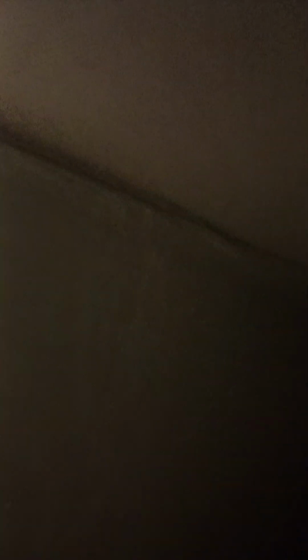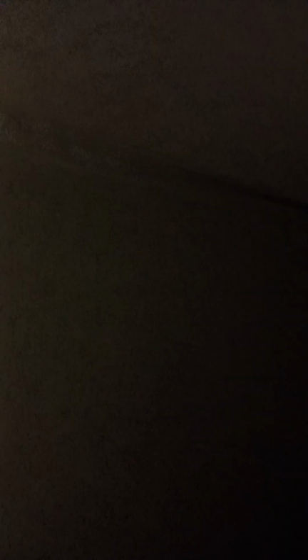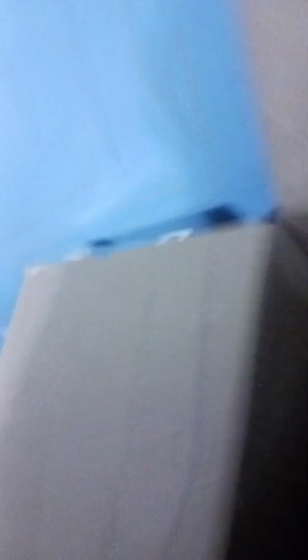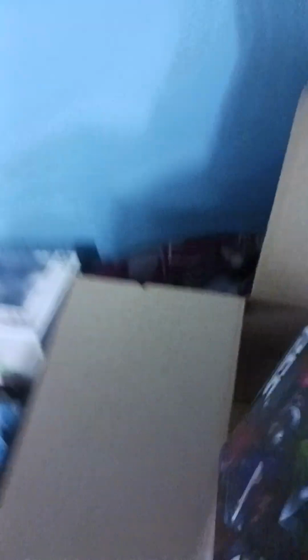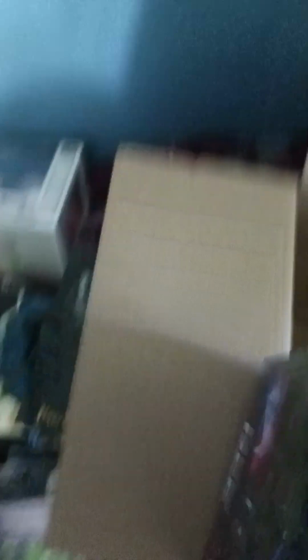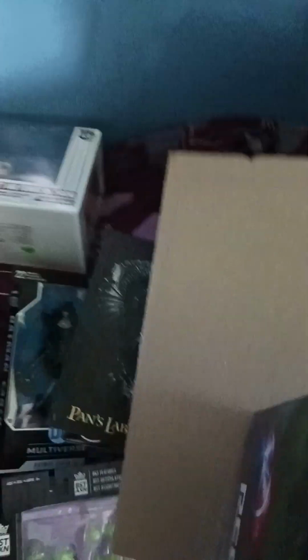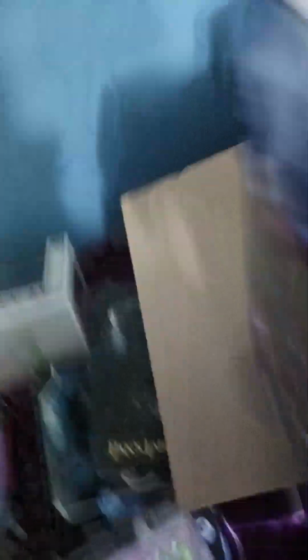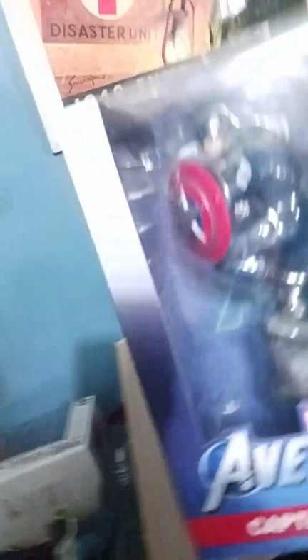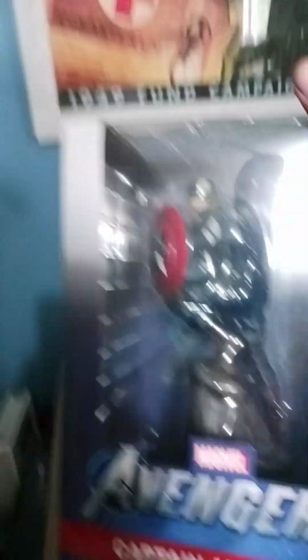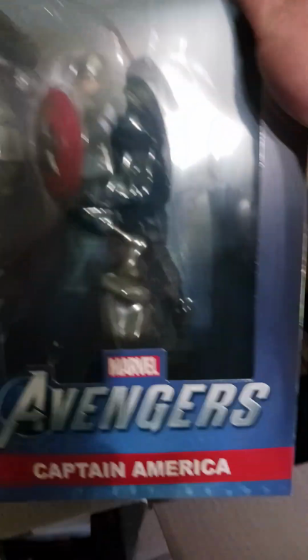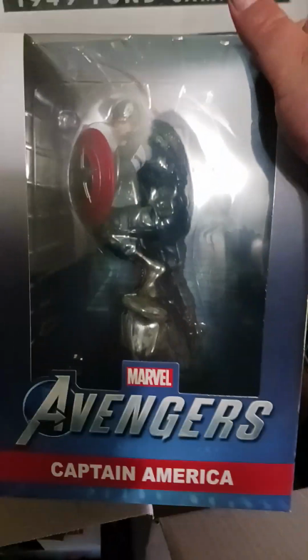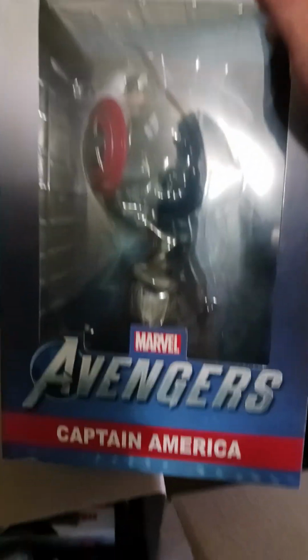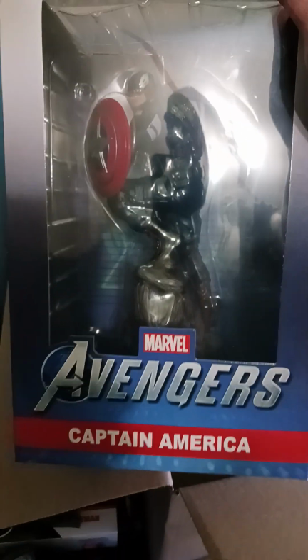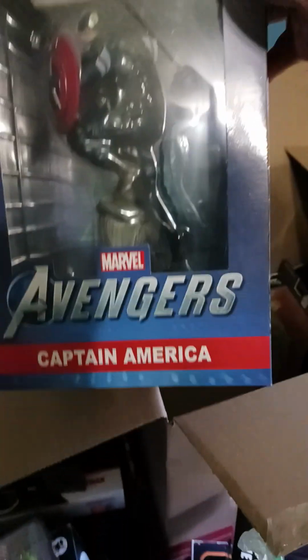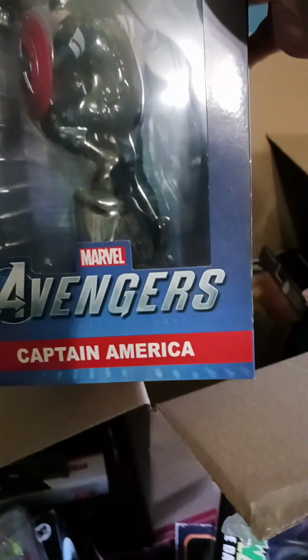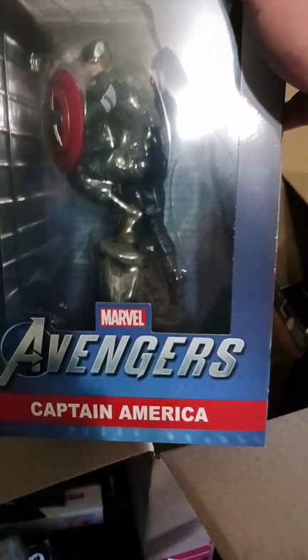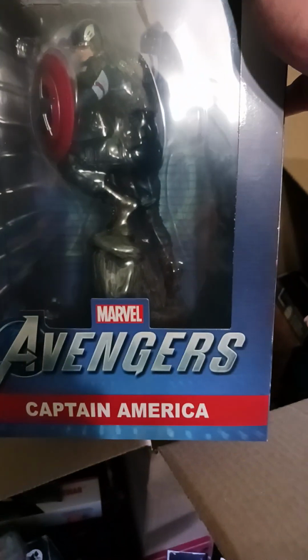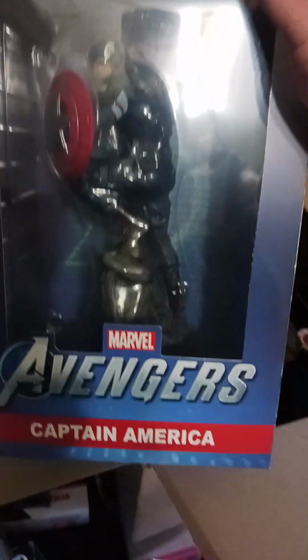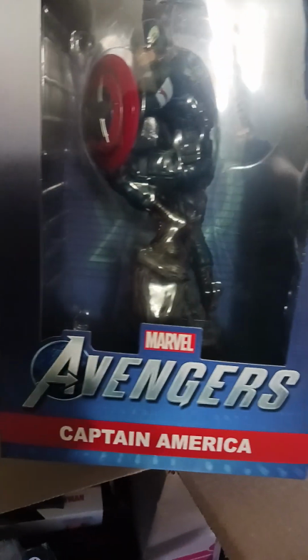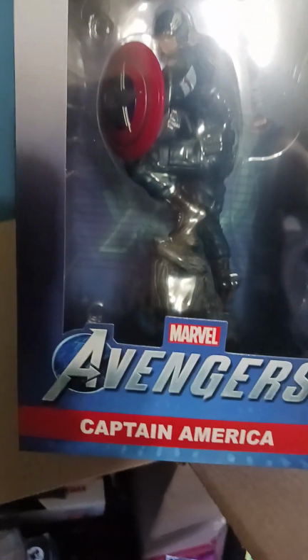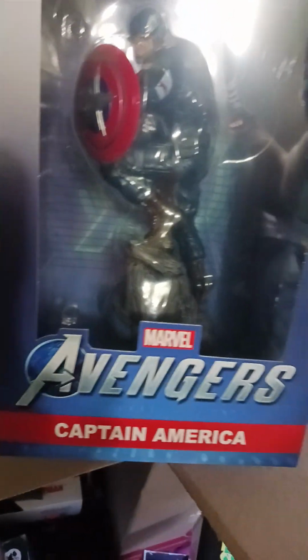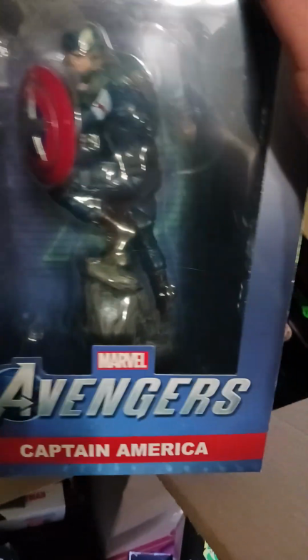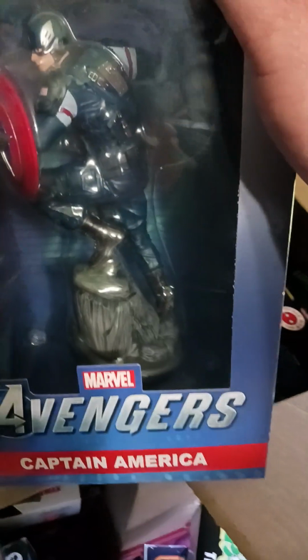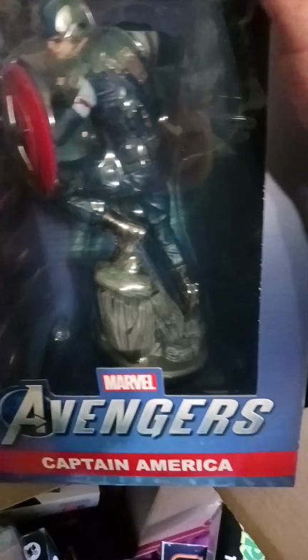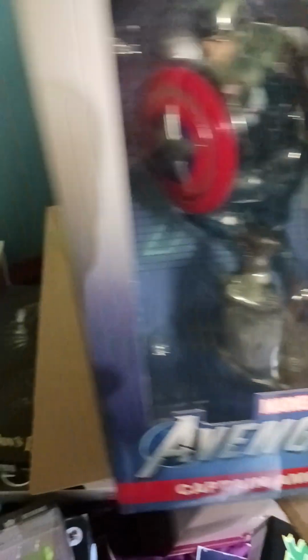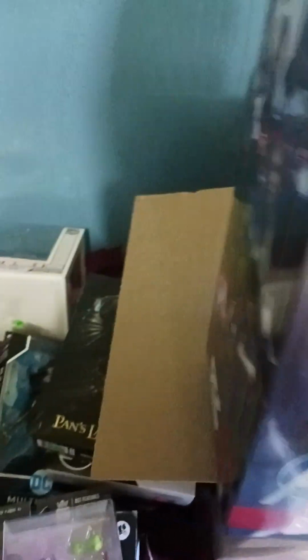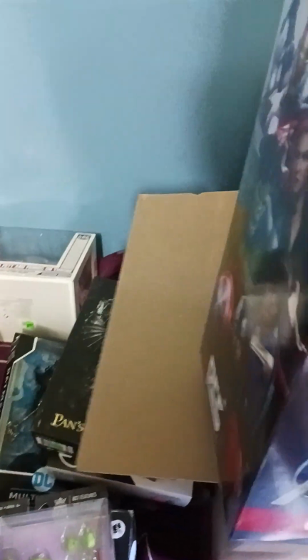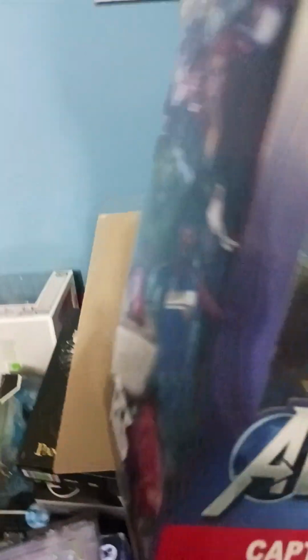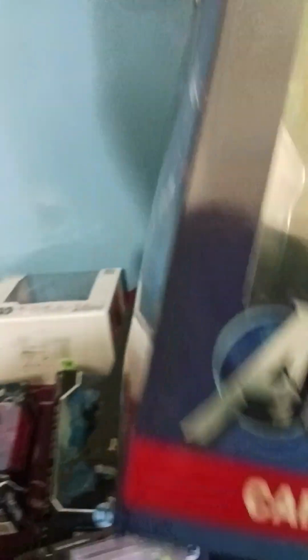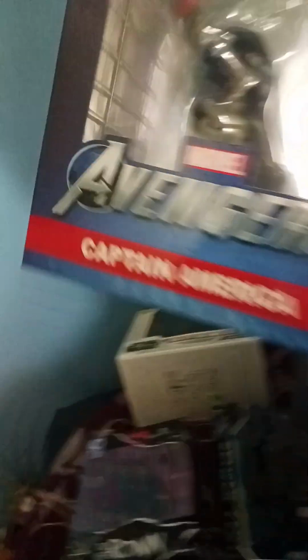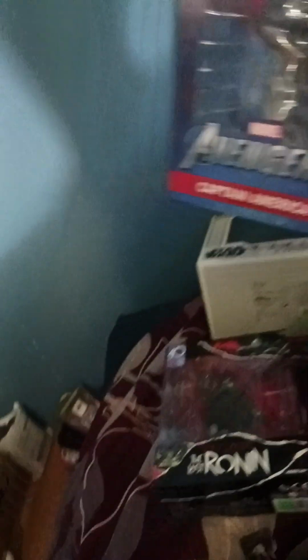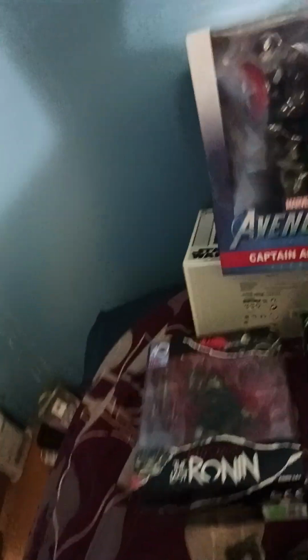Marvel Gamerverse — it's a giant Captain America statue. That's awesome, five bucks!